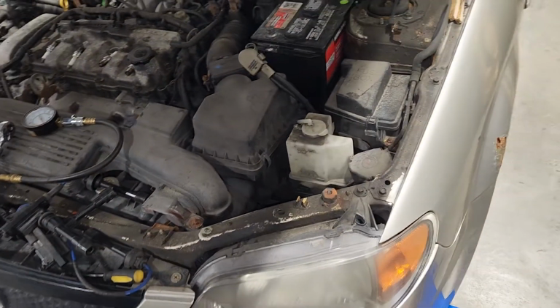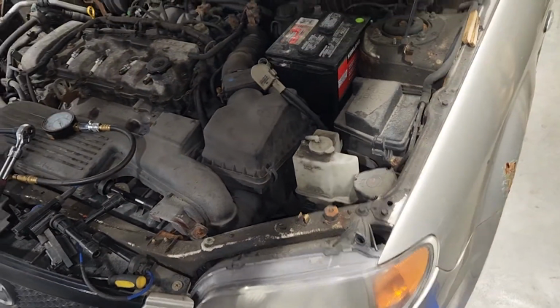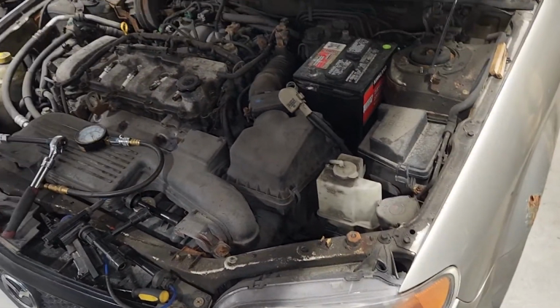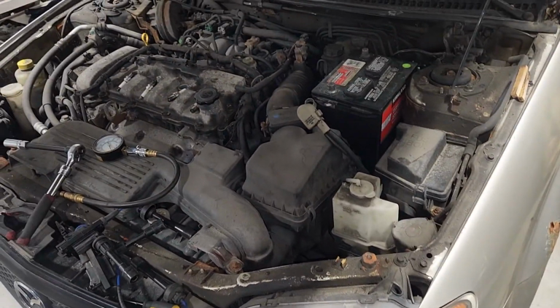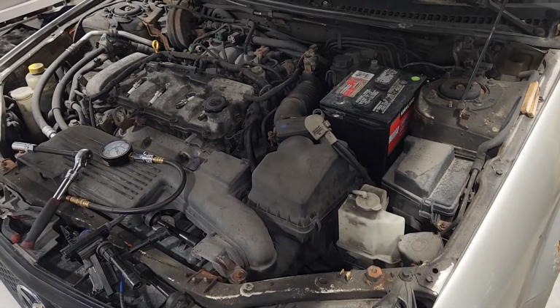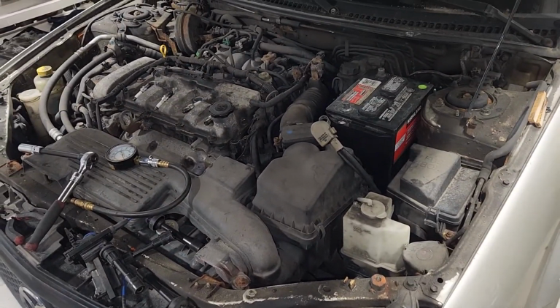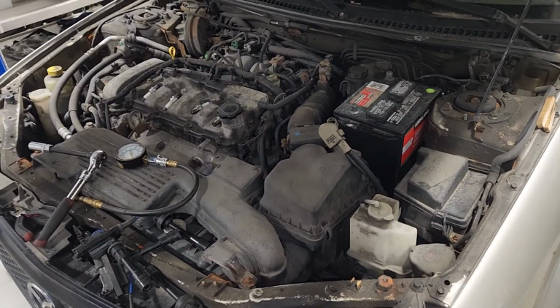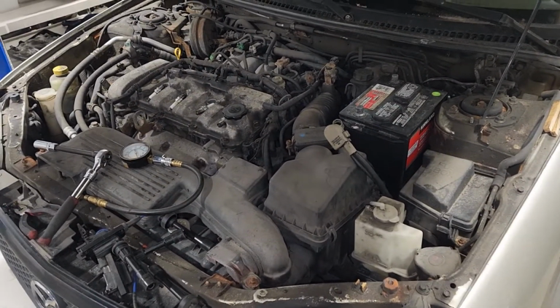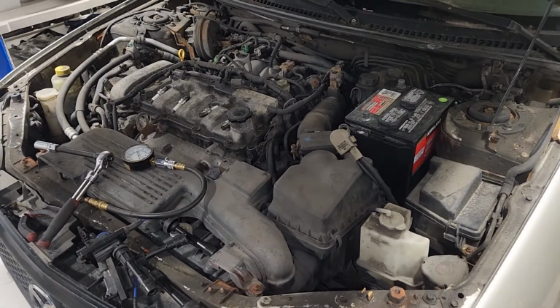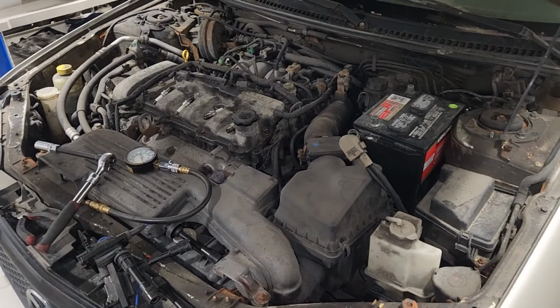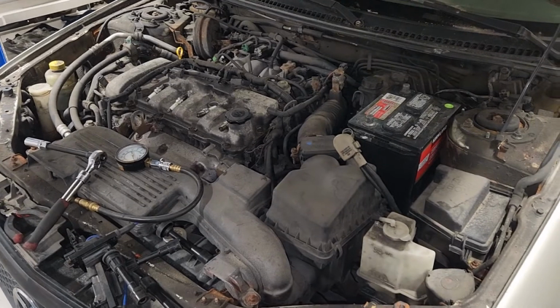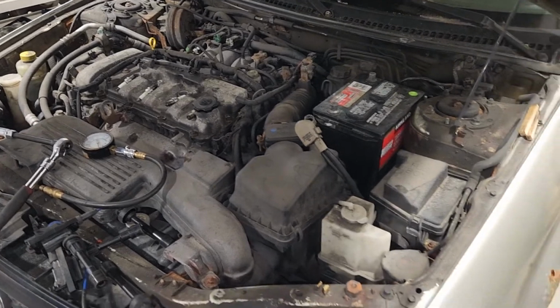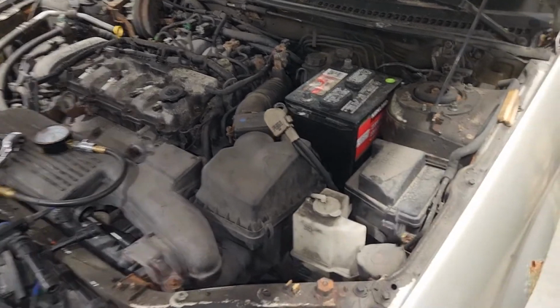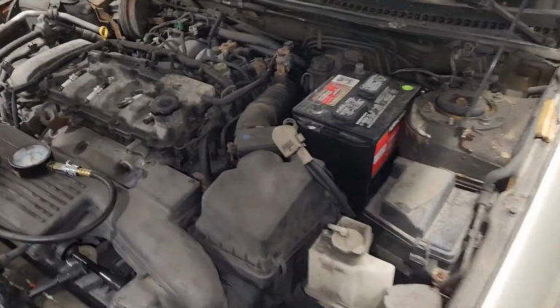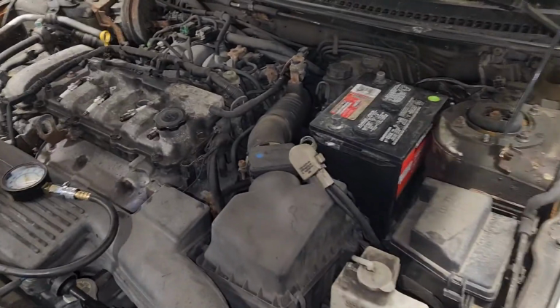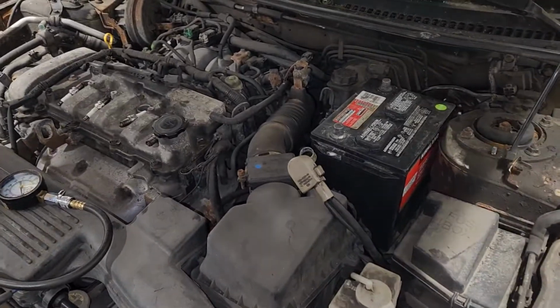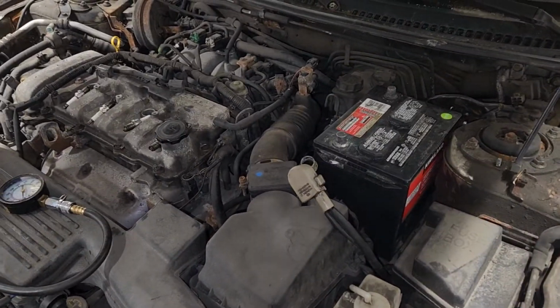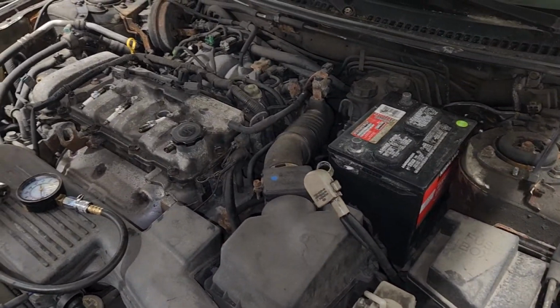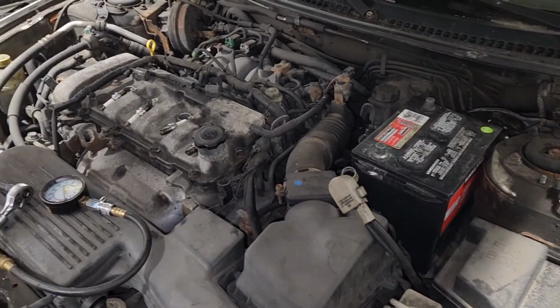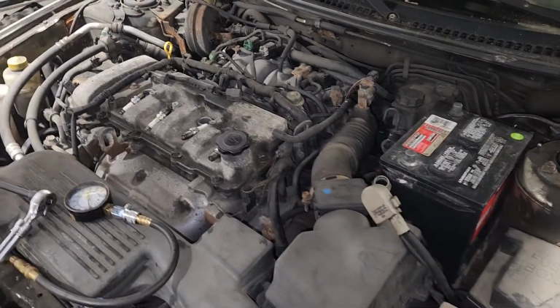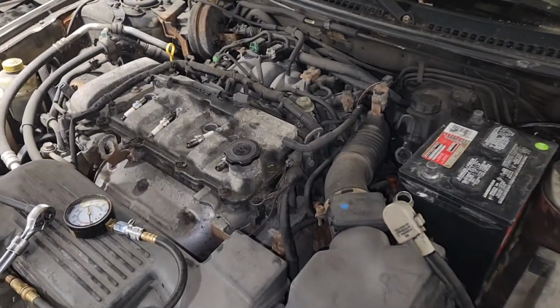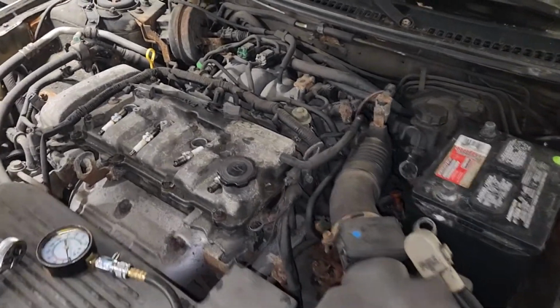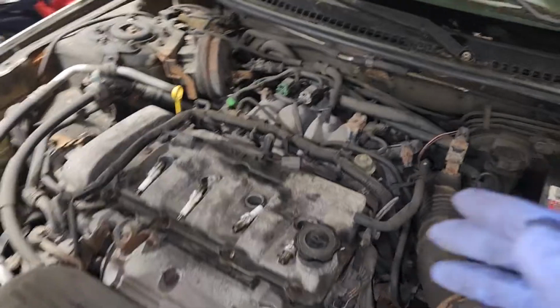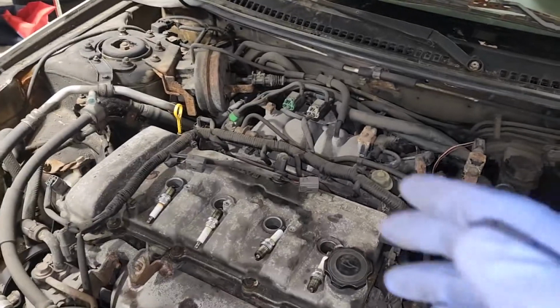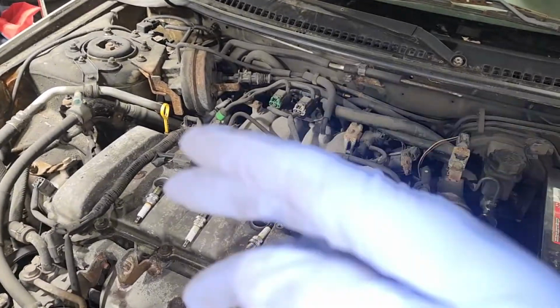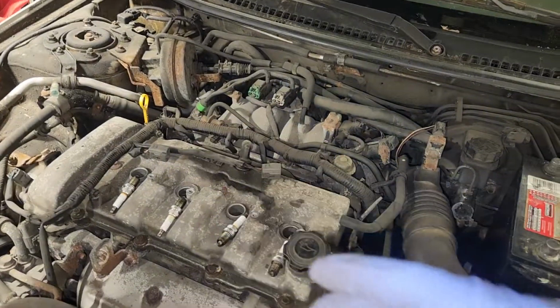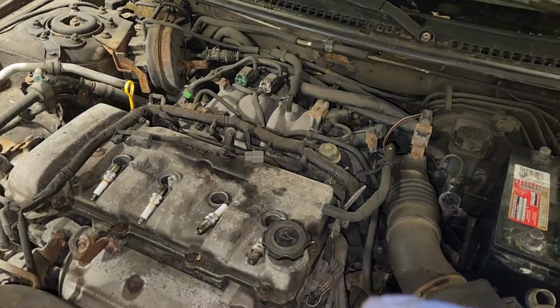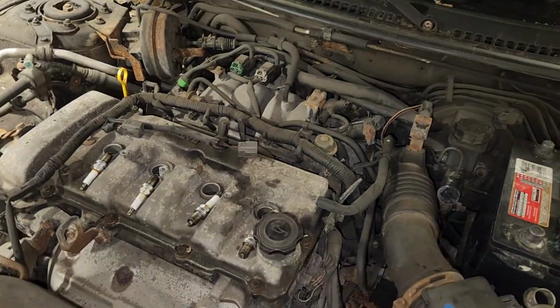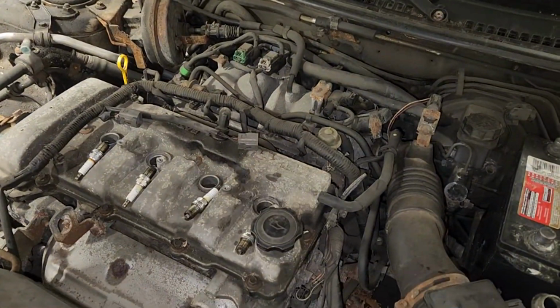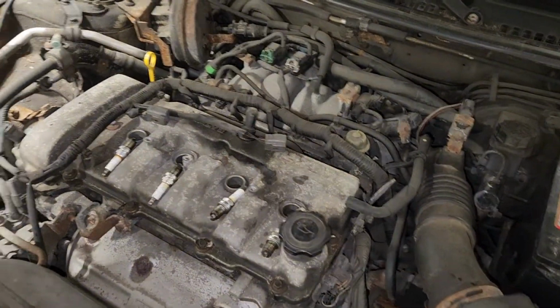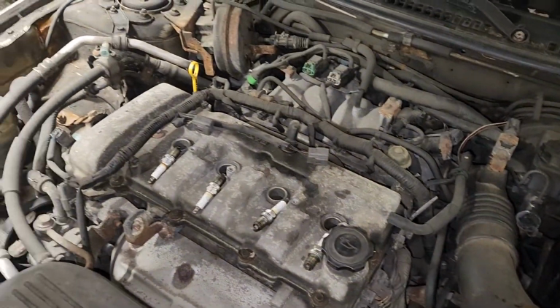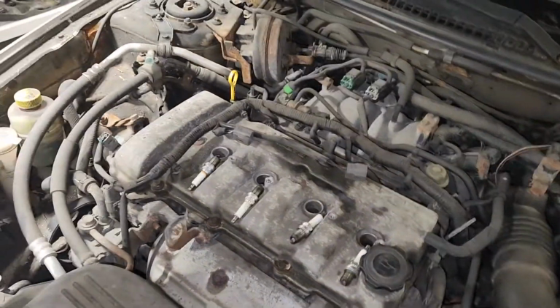This one has 170,000 kilometers or about 105,000 miles. We're going to go ahead and start the compression test with cylinder 1, moving all the way down to cylinder 4, and show you the results as we go.